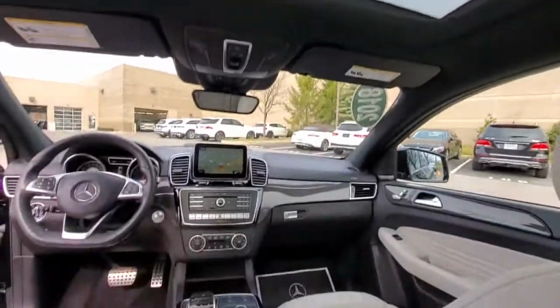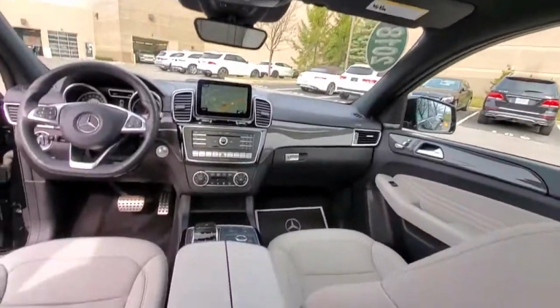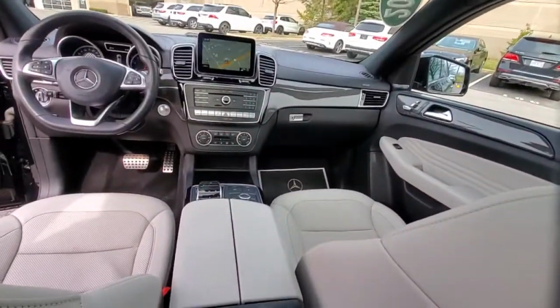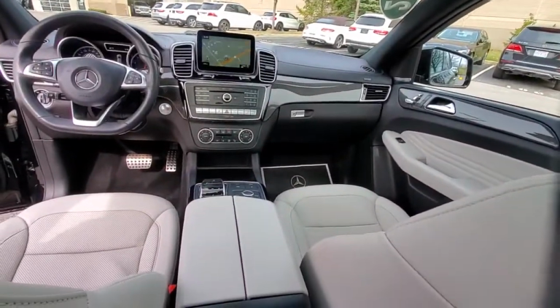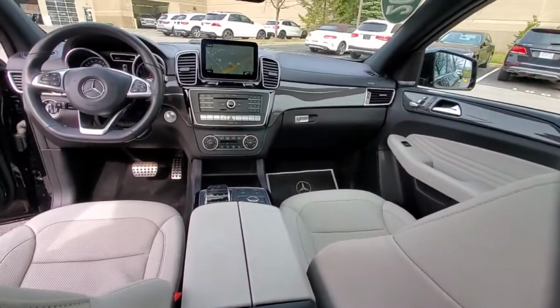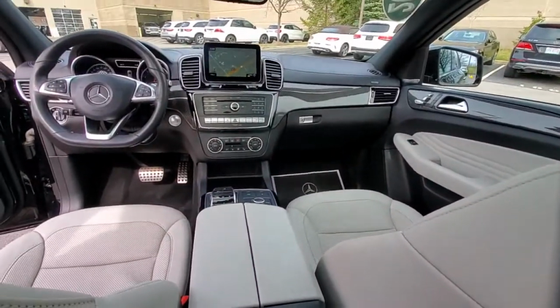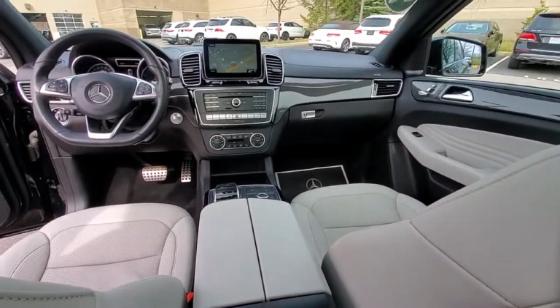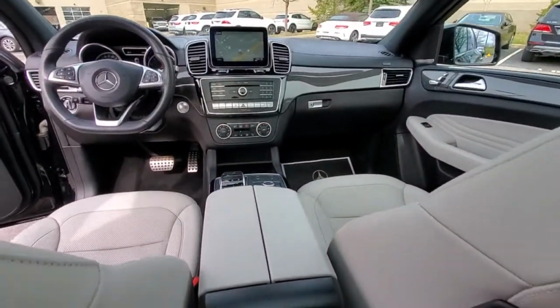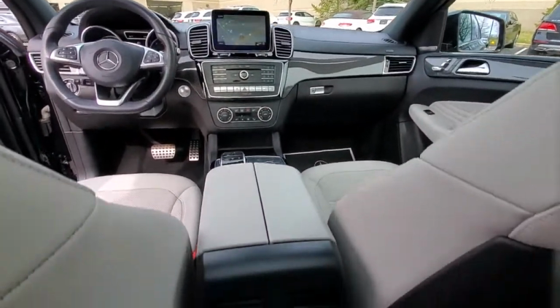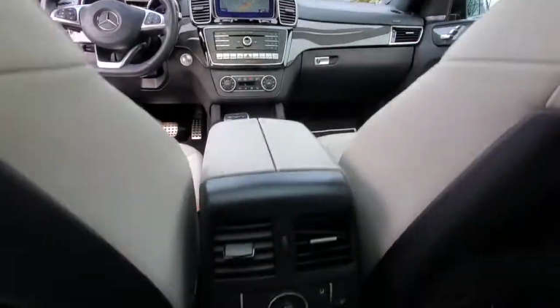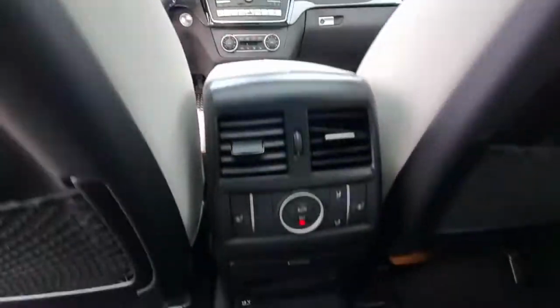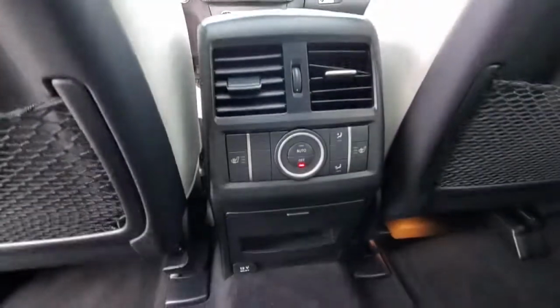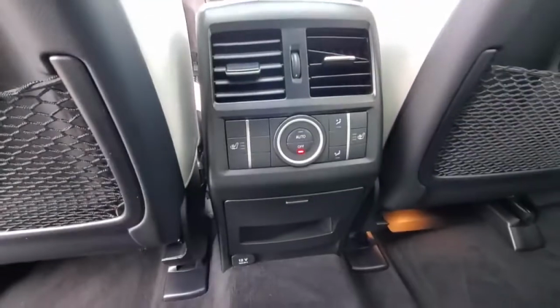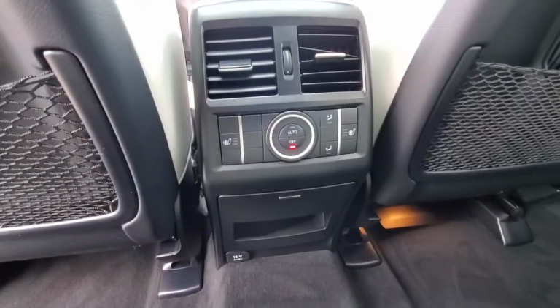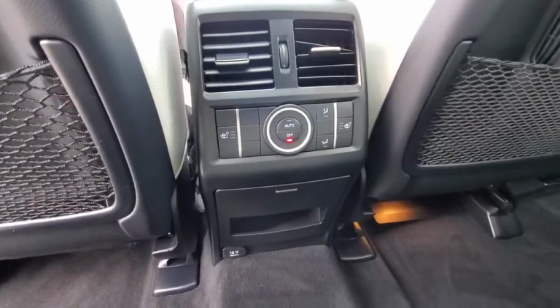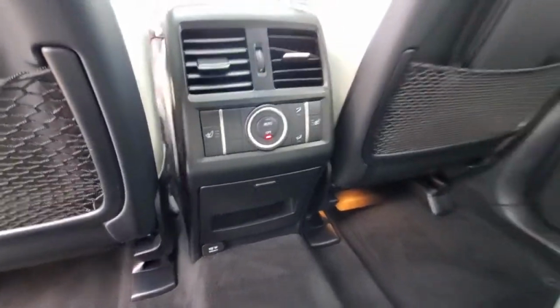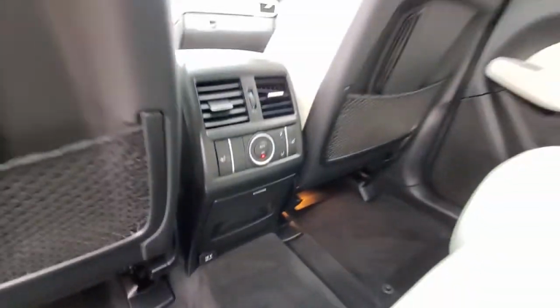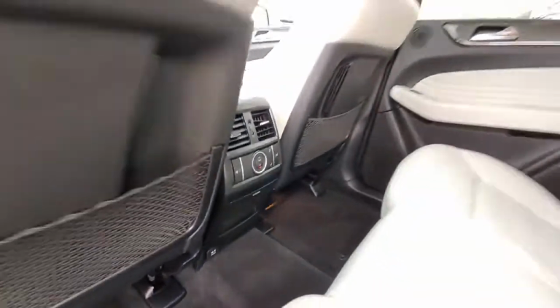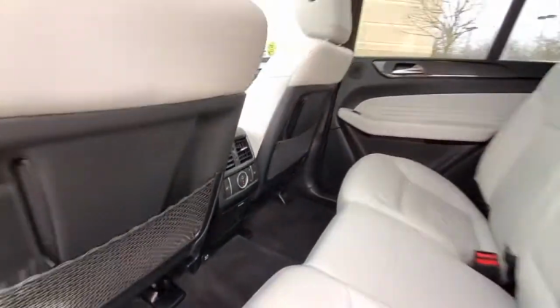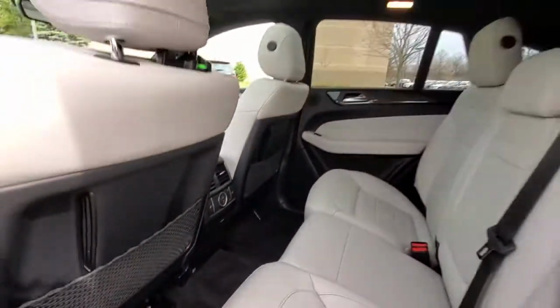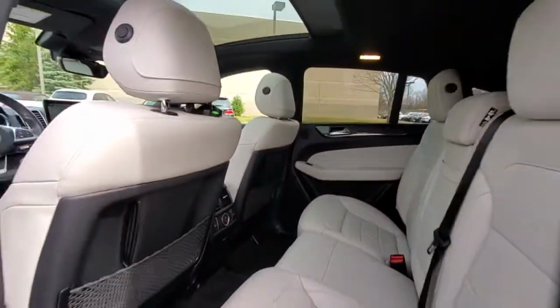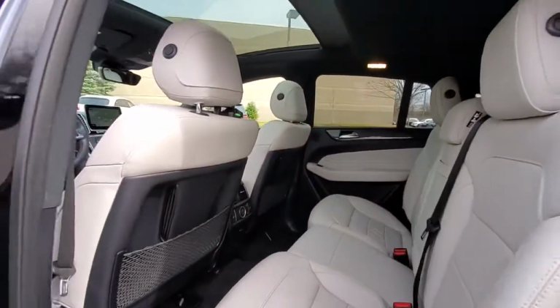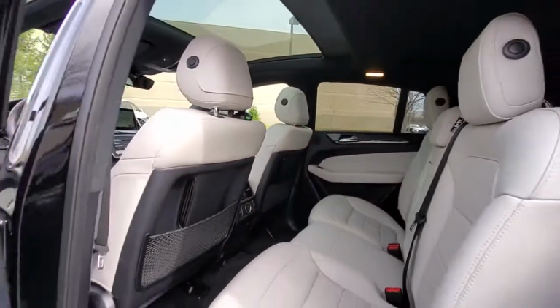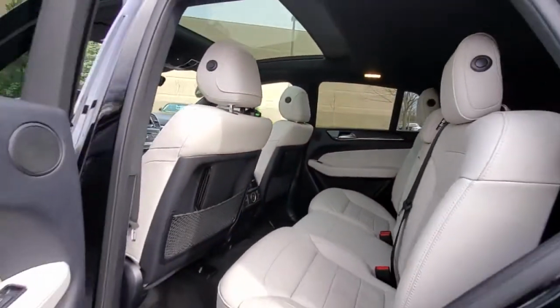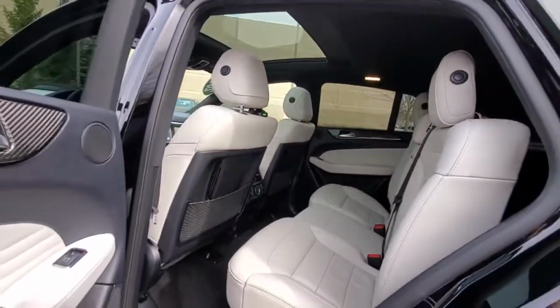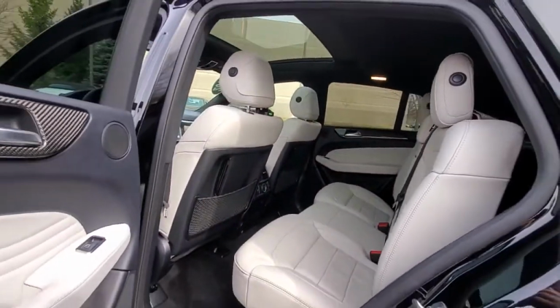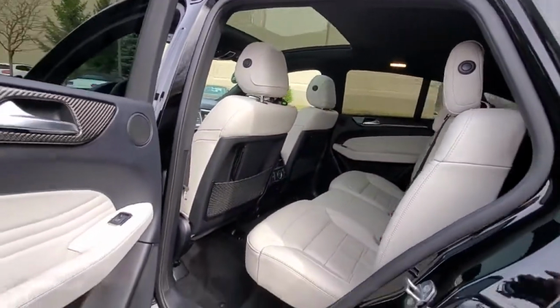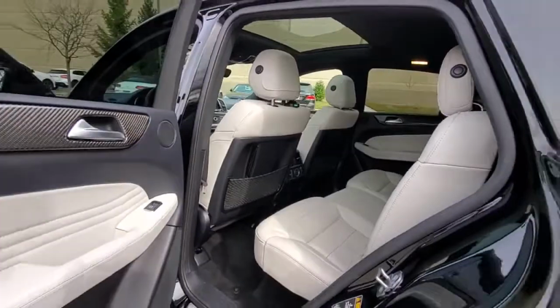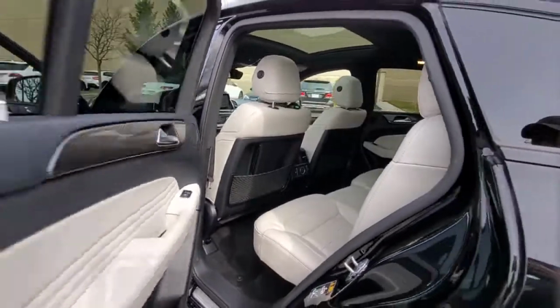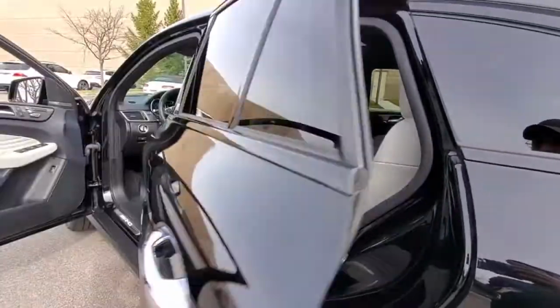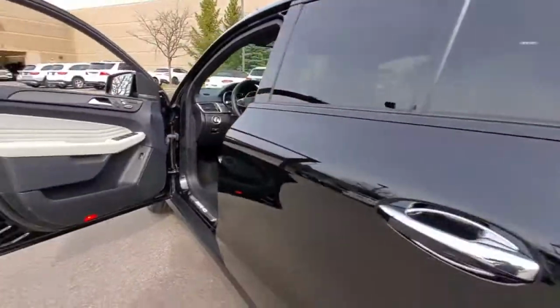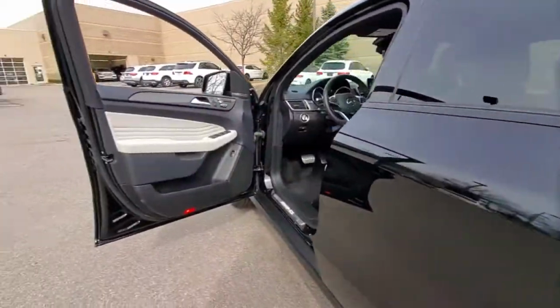Power liftgate, electronic stability control, trailer hitch, seat memory, trip computer, power windows, bucket seats, four-wheel disc brakes, power steering.